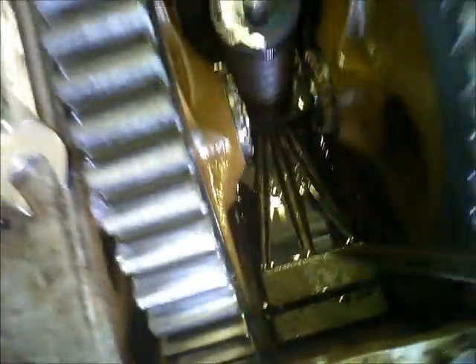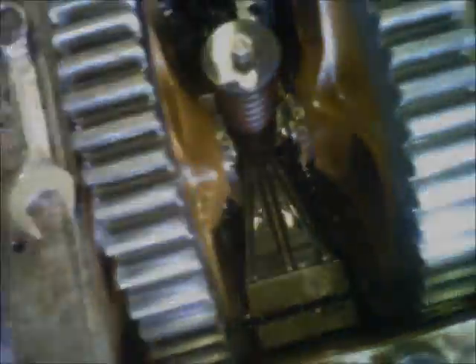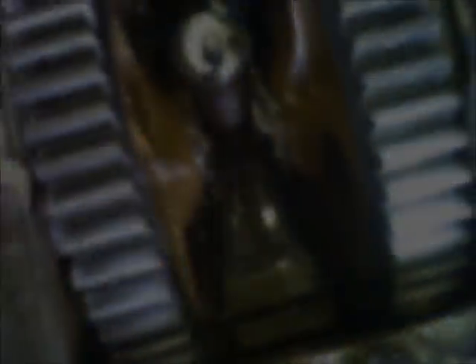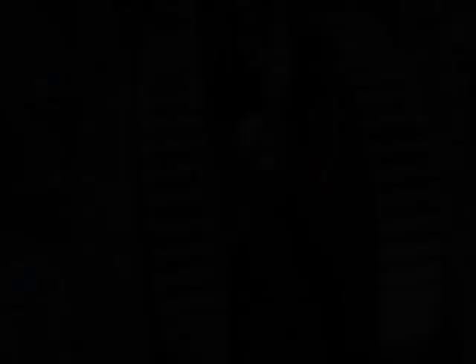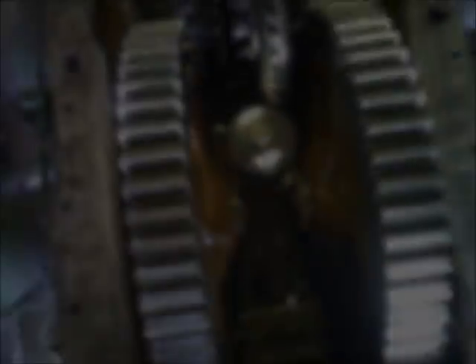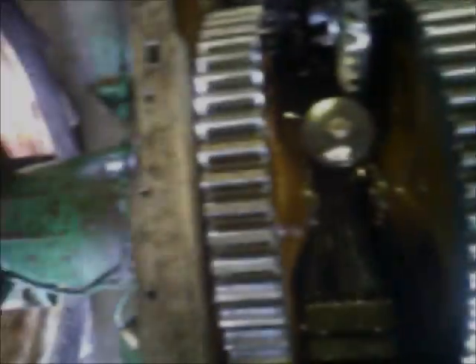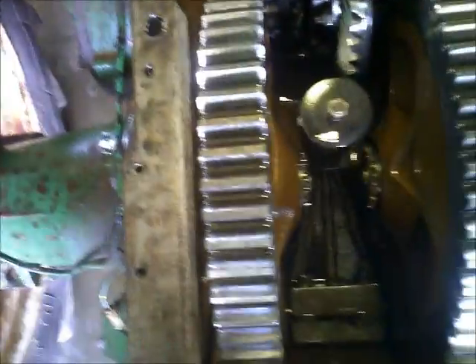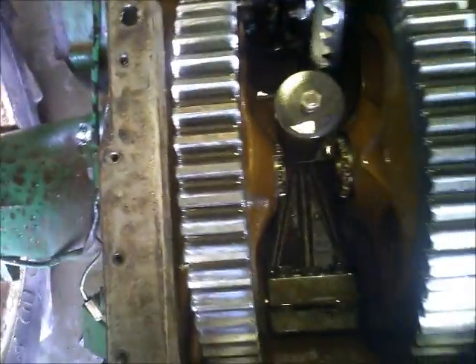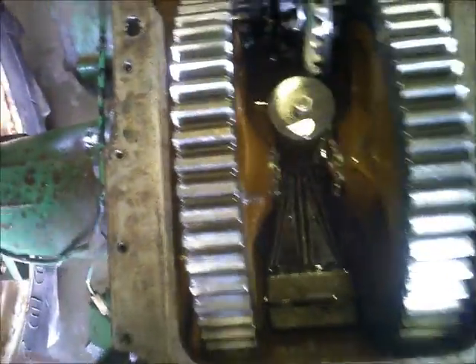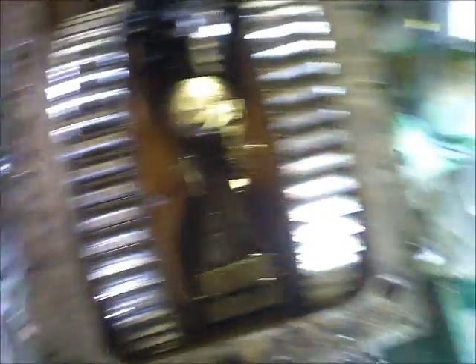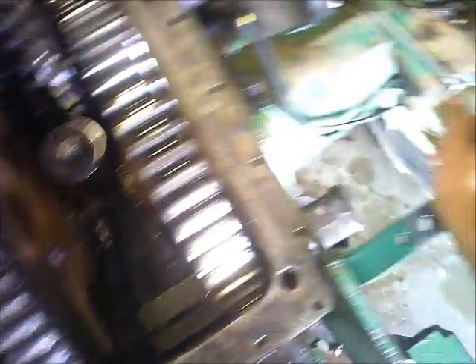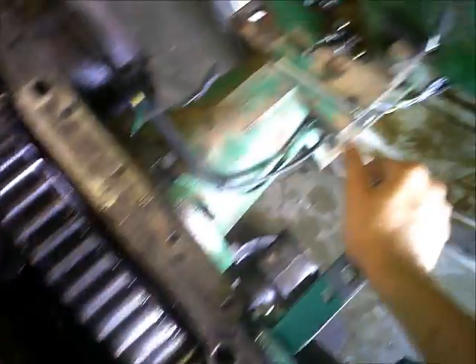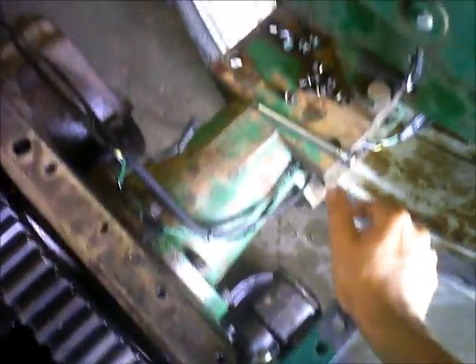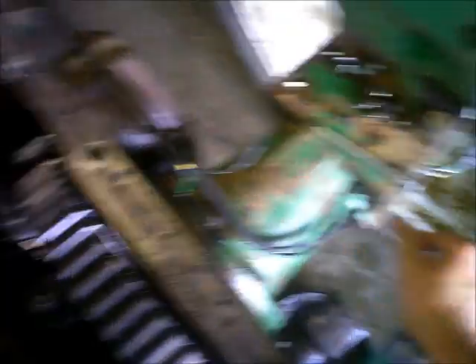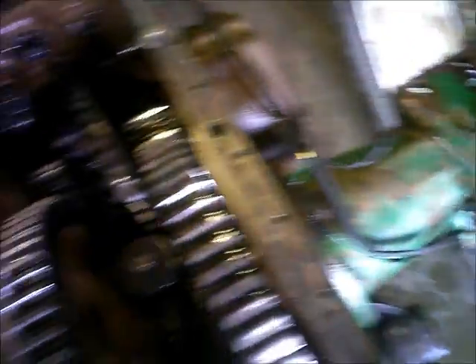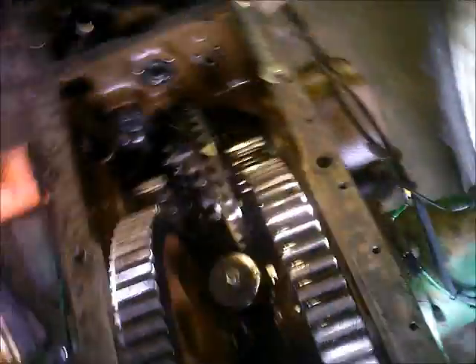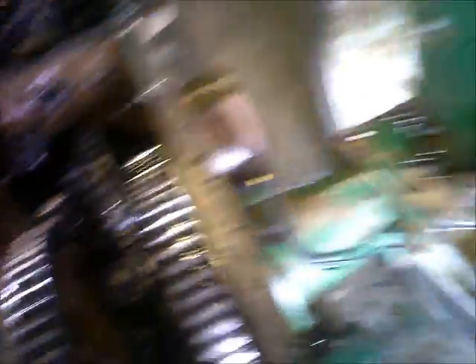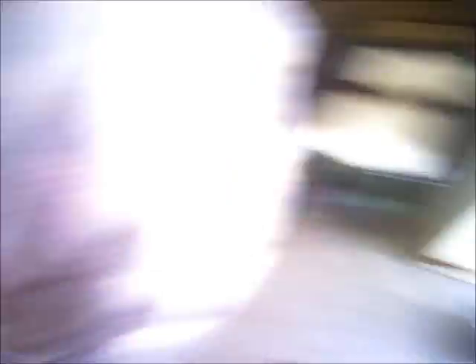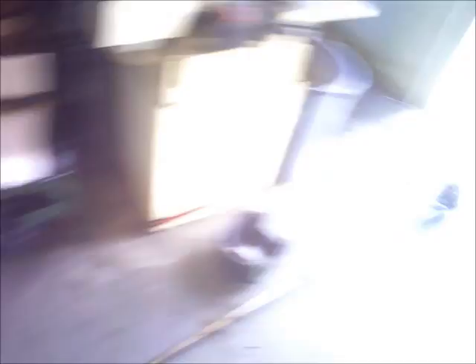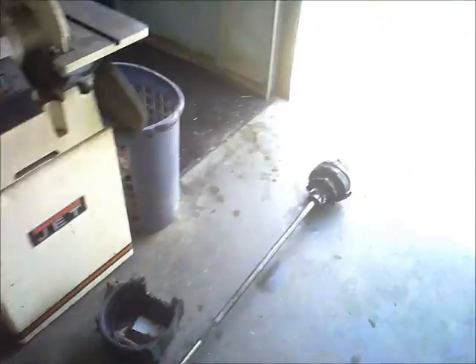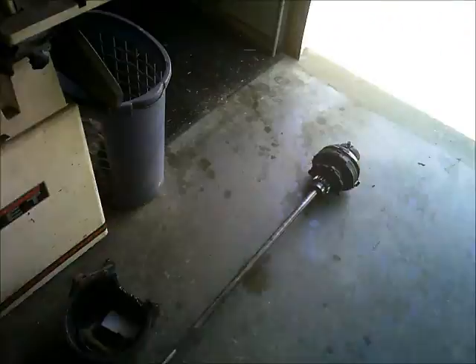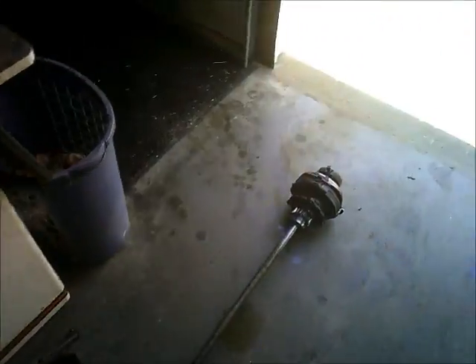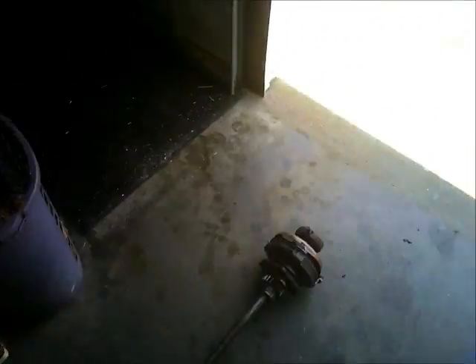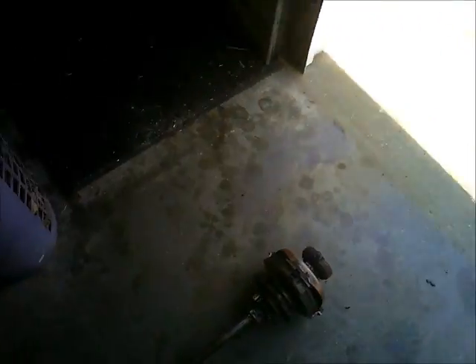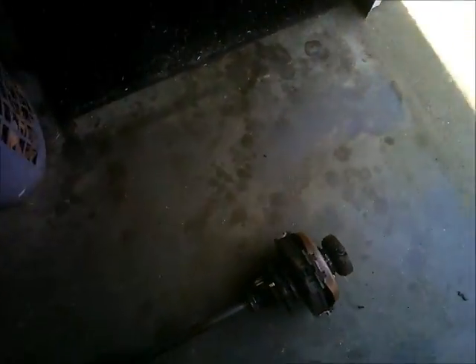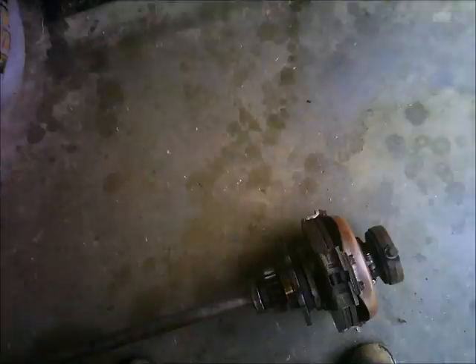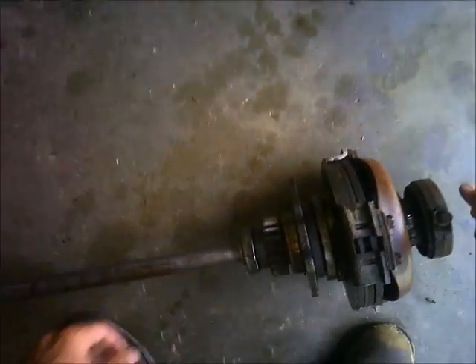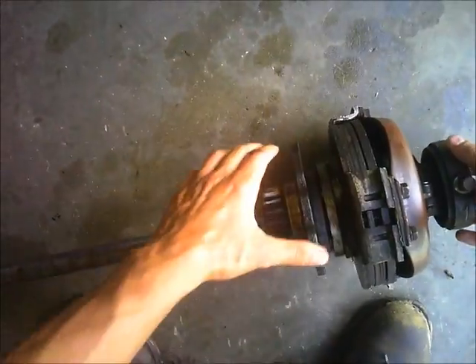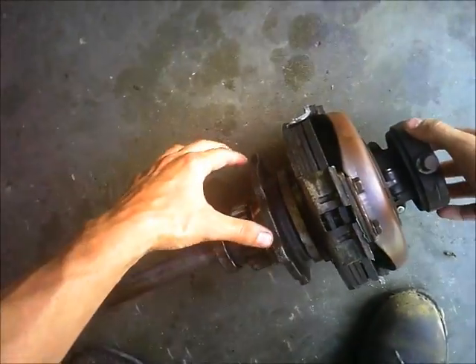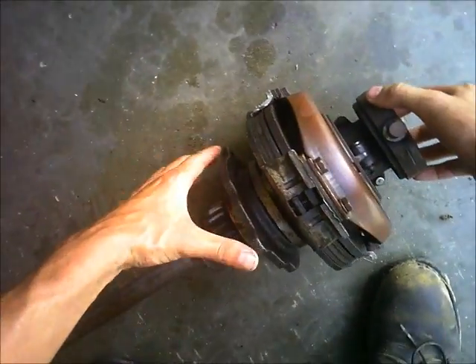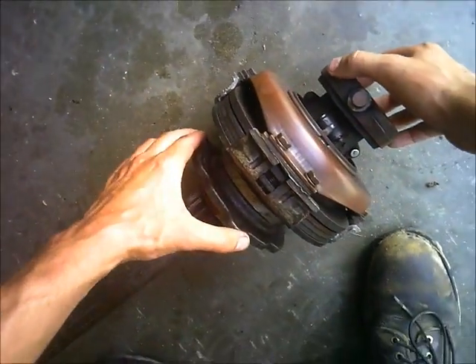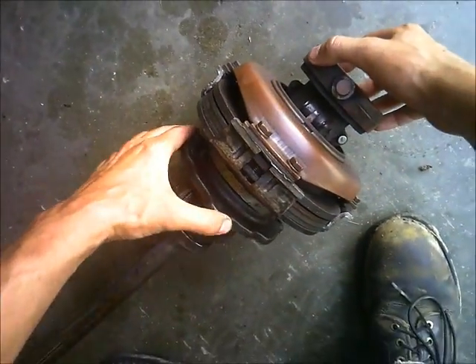Bolts are back in and tight. Seals are in it. This part's where you start going back together.